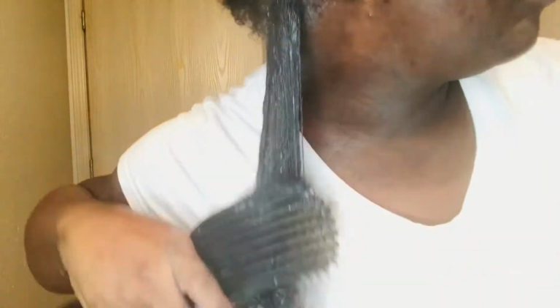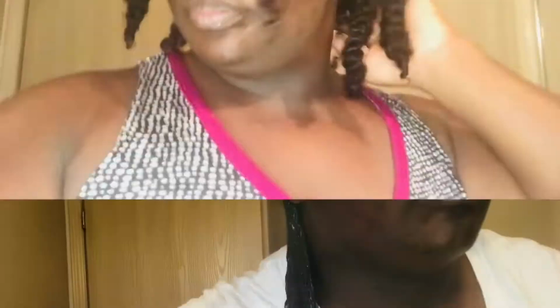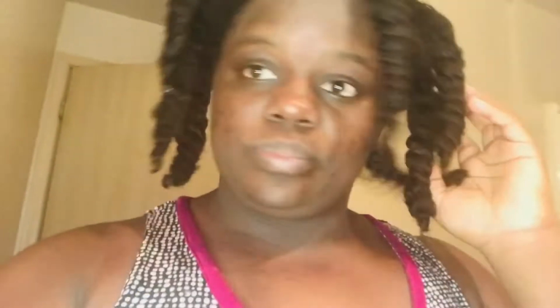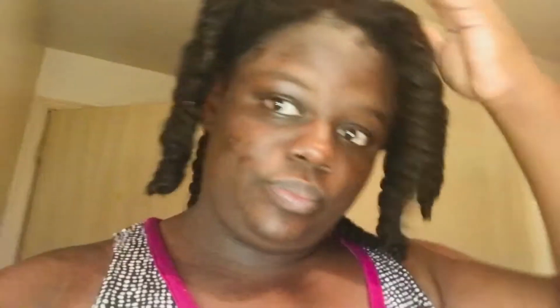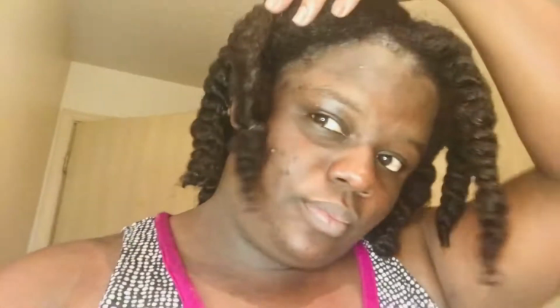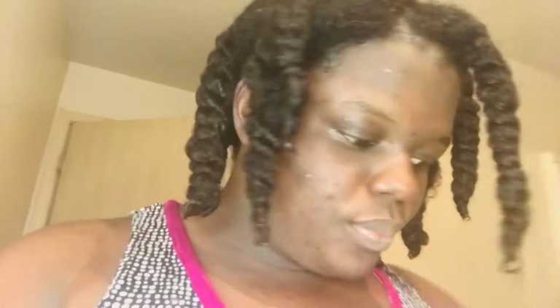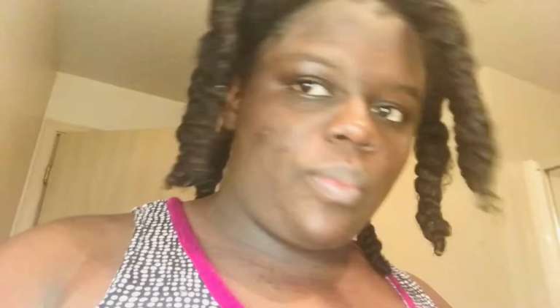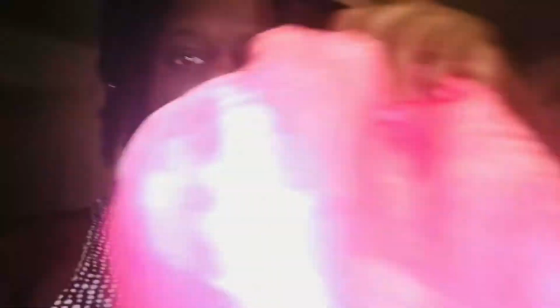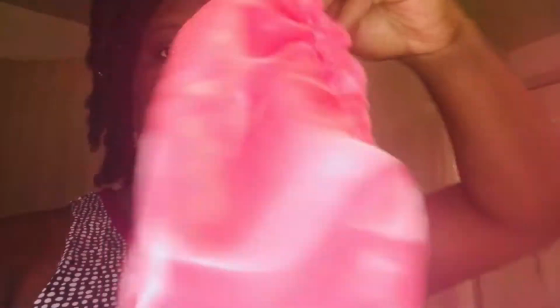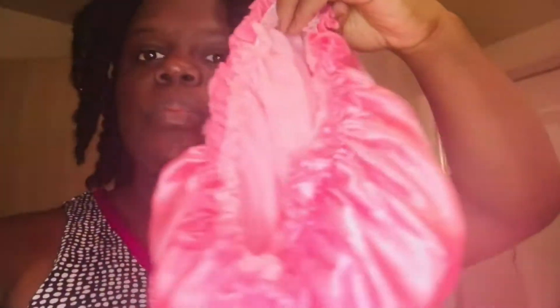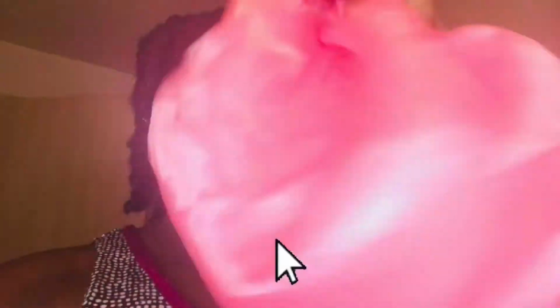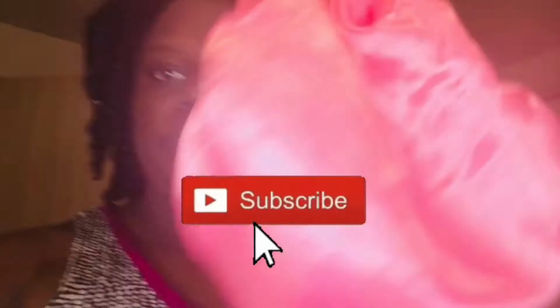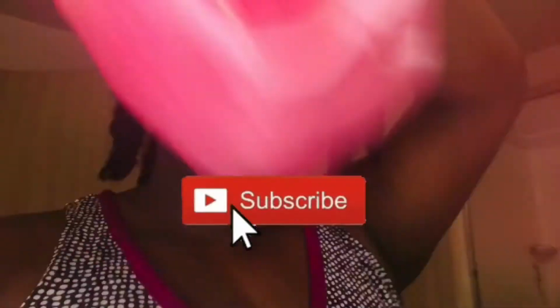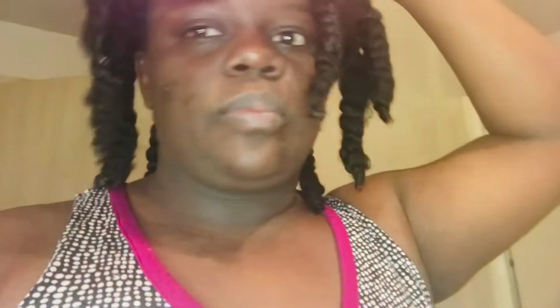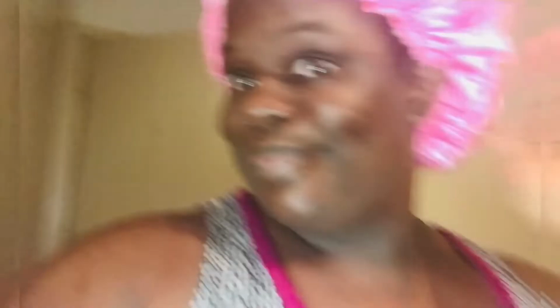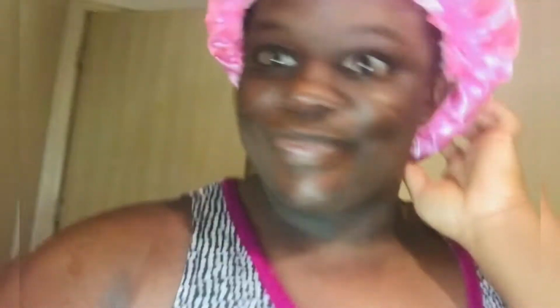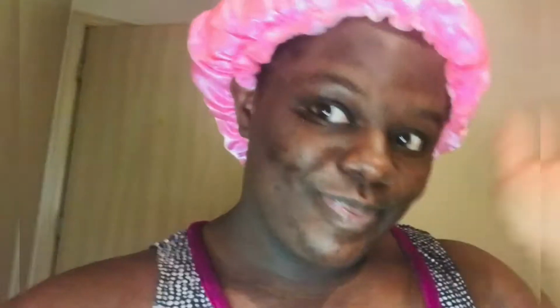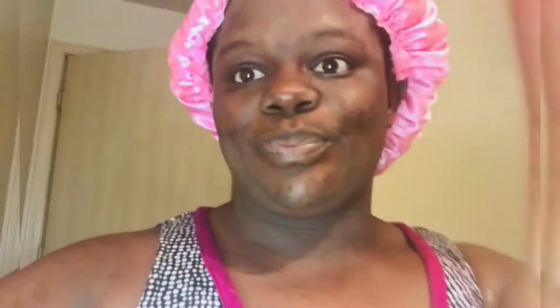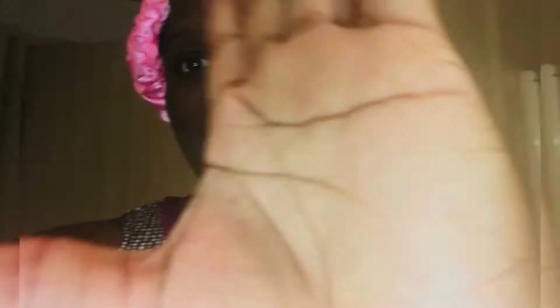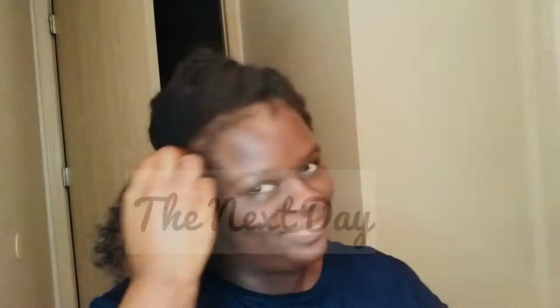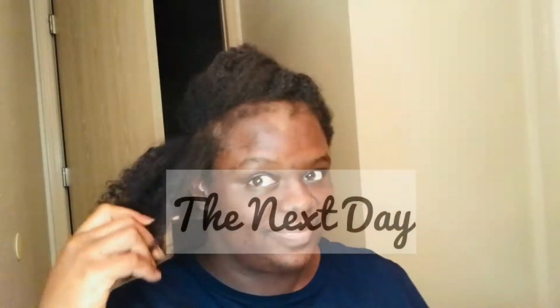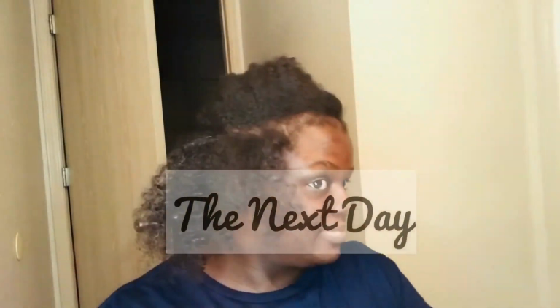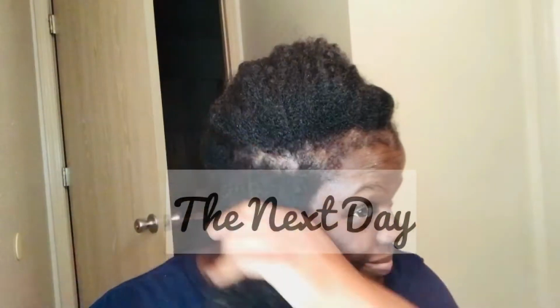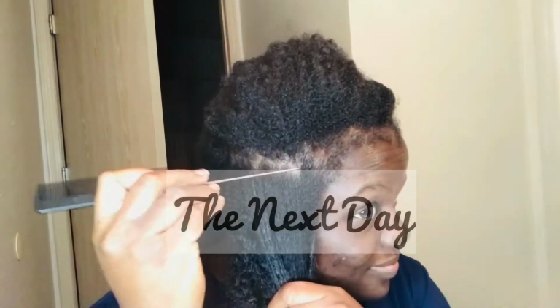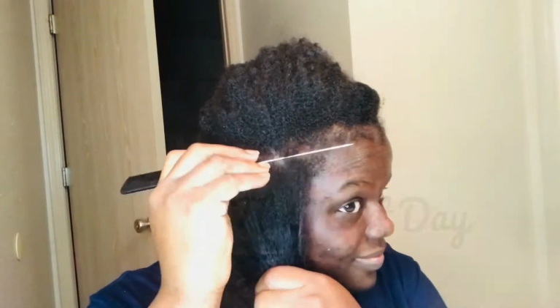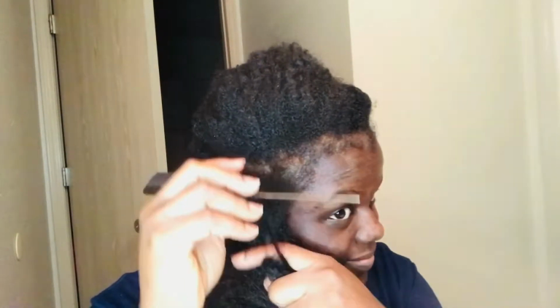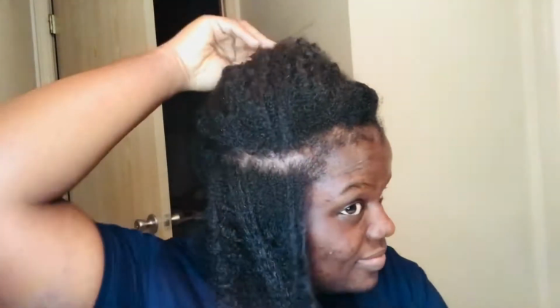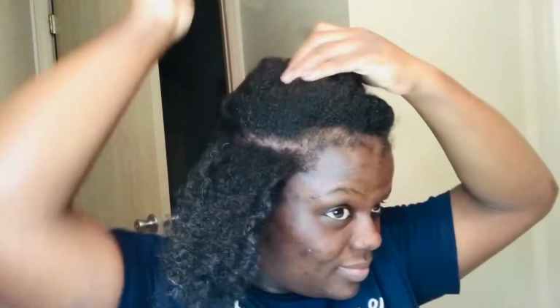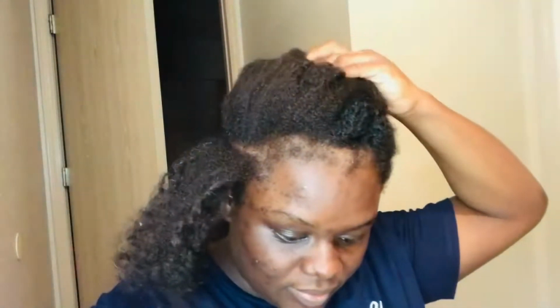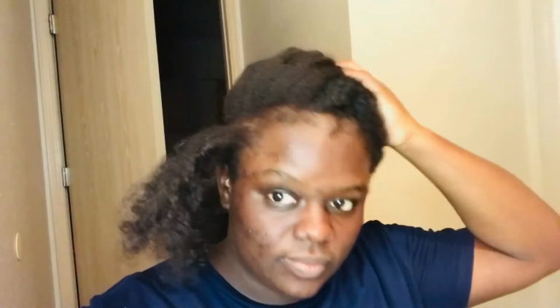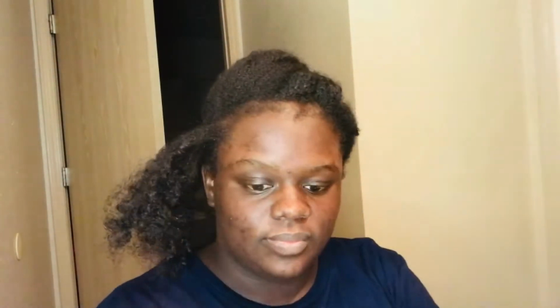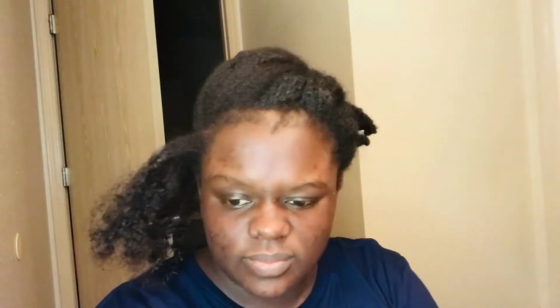This is what we're working with — I washed it and I twist it just to protect the hairstyle. I'm just gonna put a bonnet on it and go to the next day. It's the next day and I'm just gonna start on my hair — I'm gonna start braiding it.